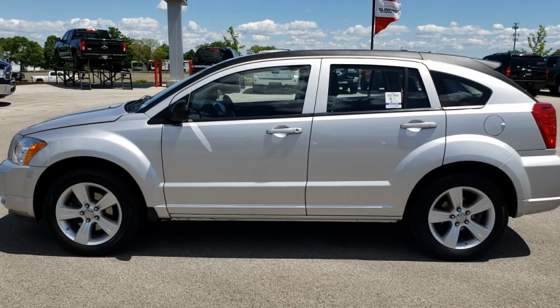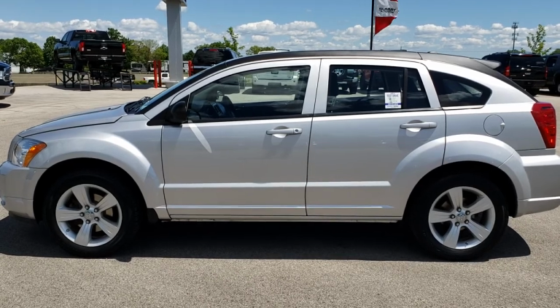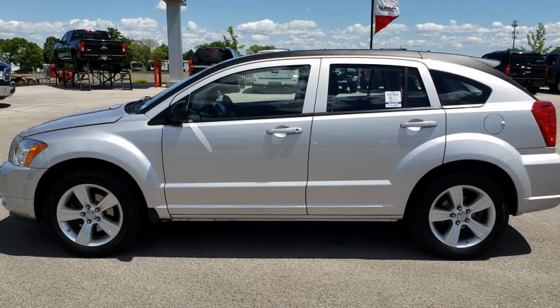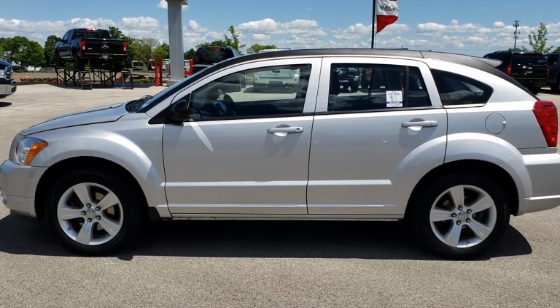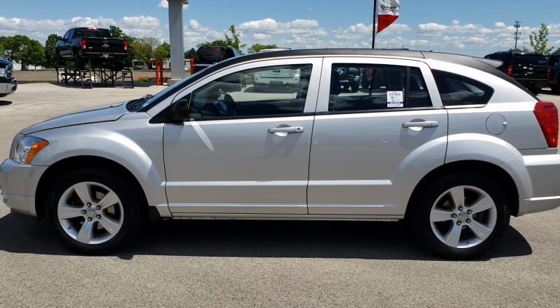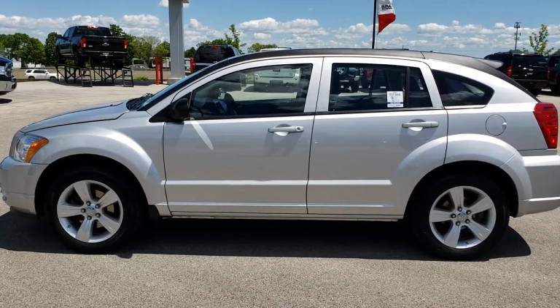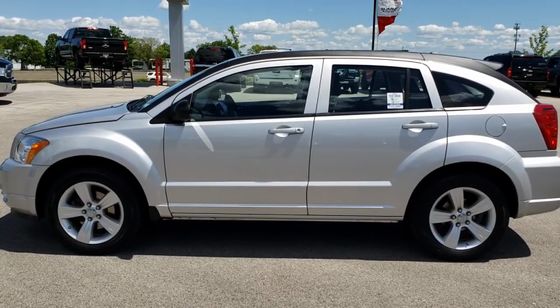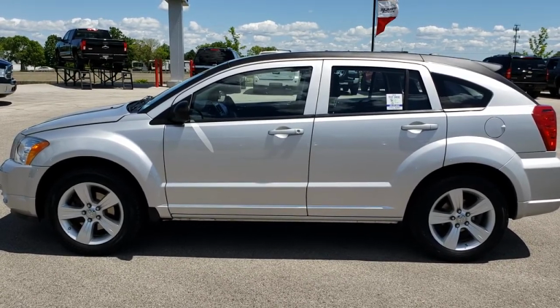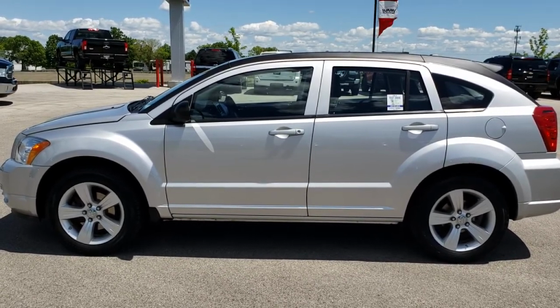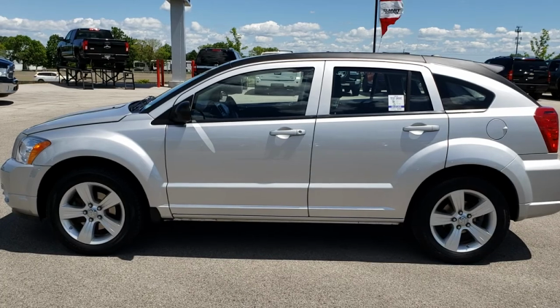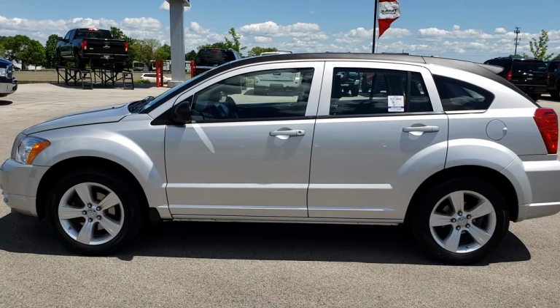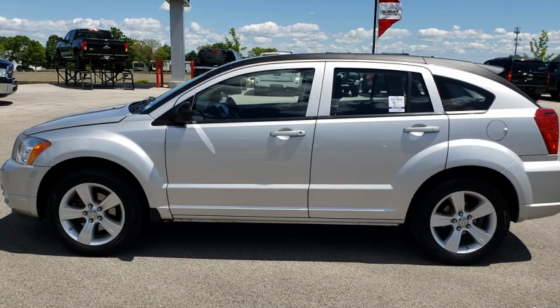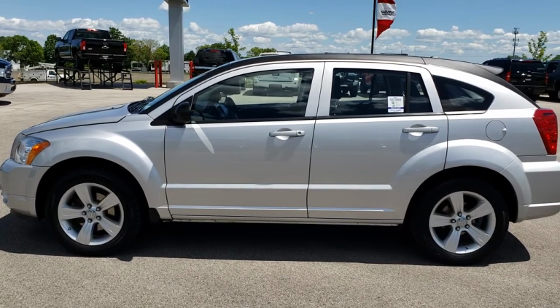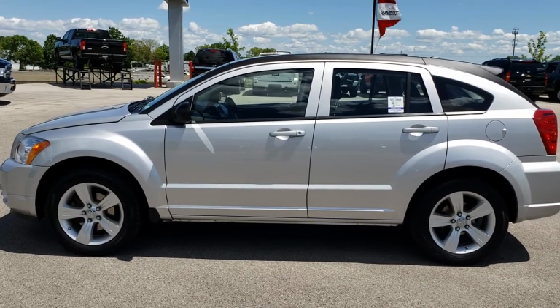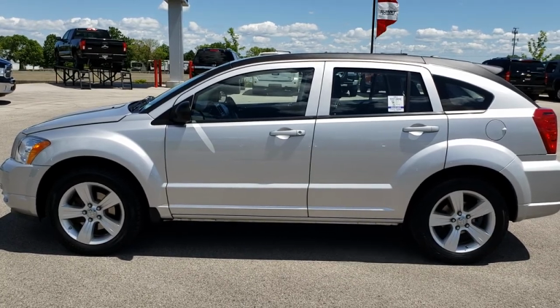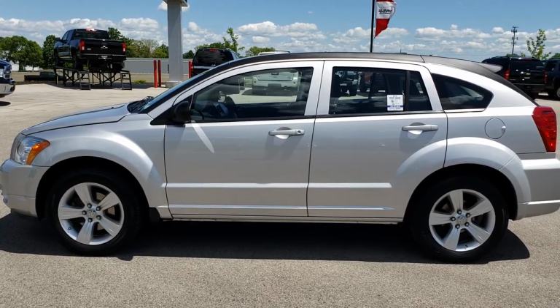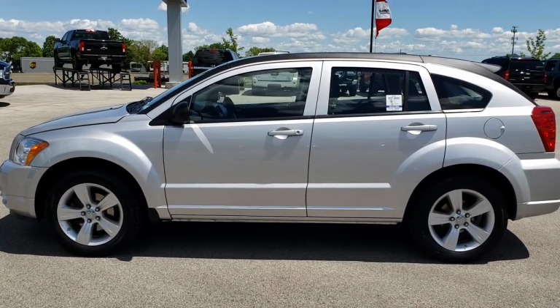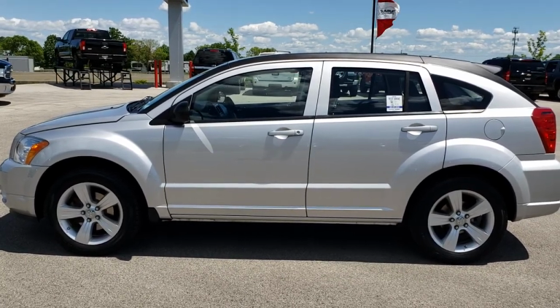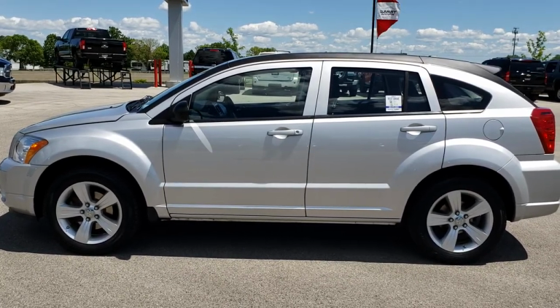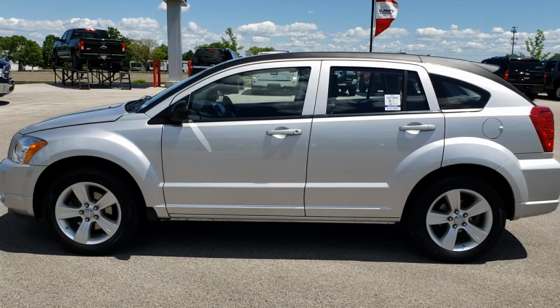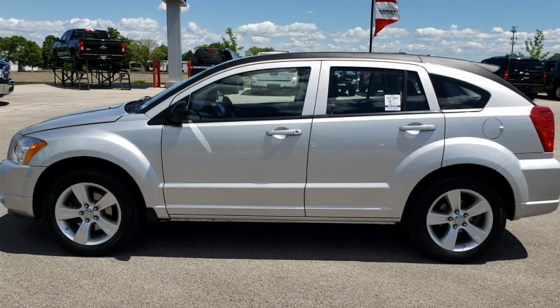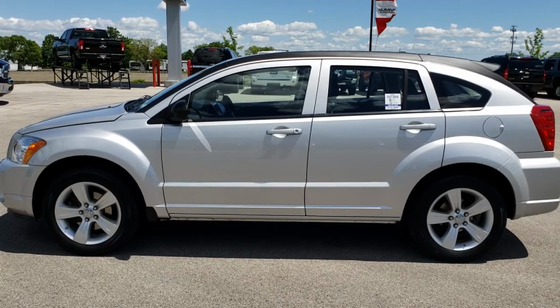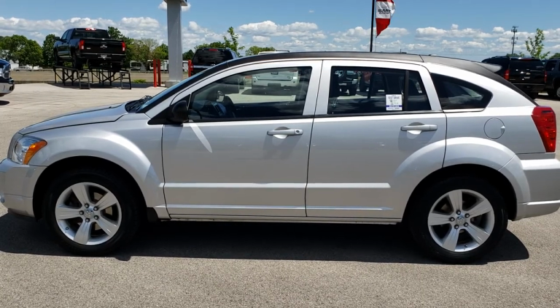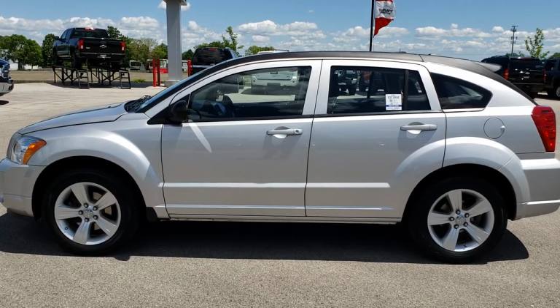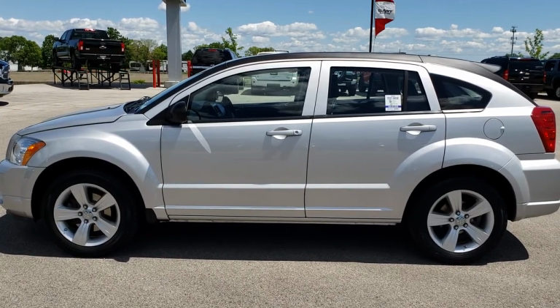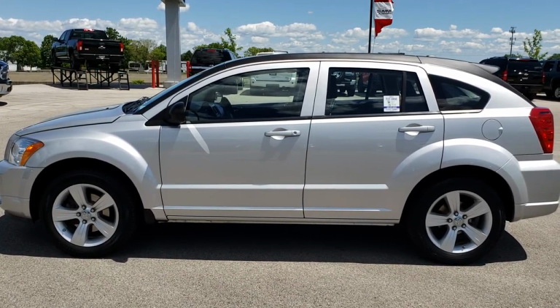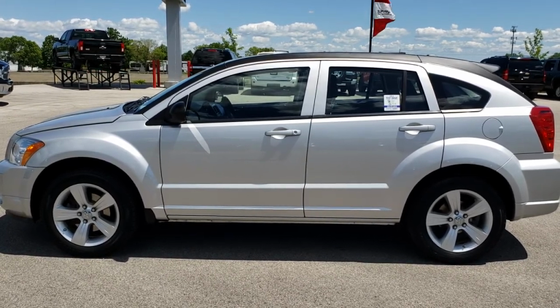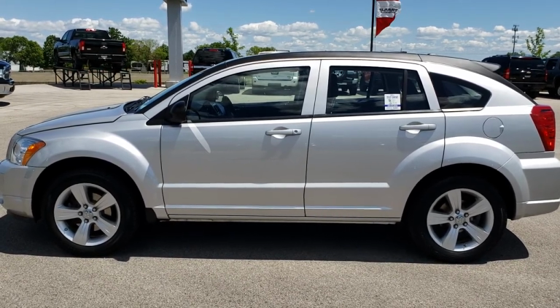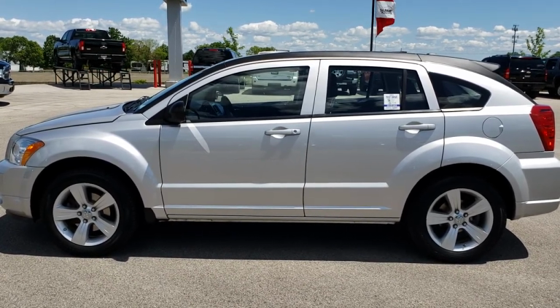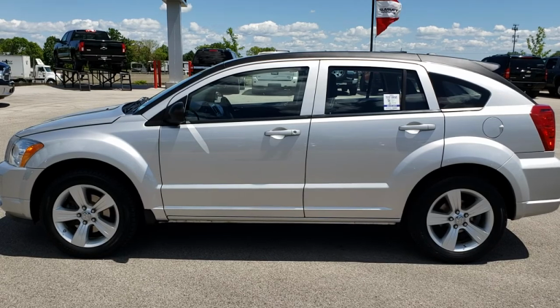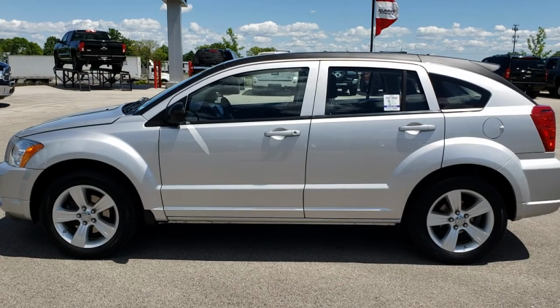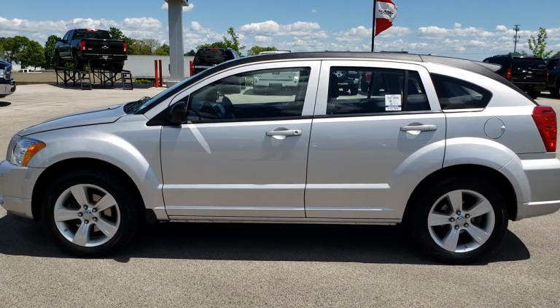In a second you will see a link to subscribe to our YouTube channel on your left, a link to more used inventory videos like this one on your right, and on the bottom a link to this vehicle on our website. Click those and check us out. We really look forward to helping you with this super clean 2012 Dodge Caliber SXT. Thanks again.